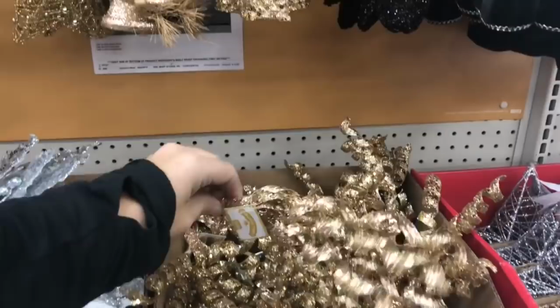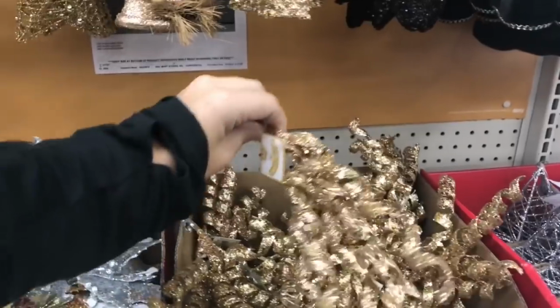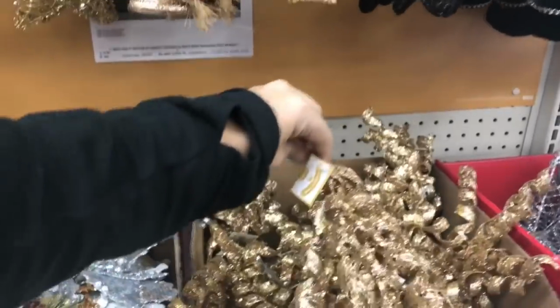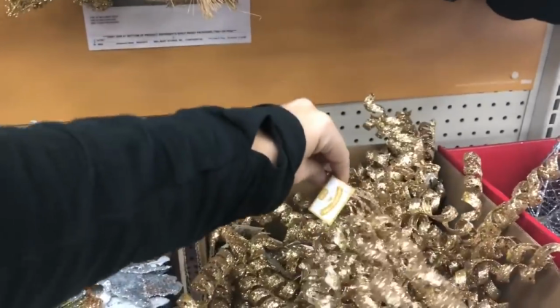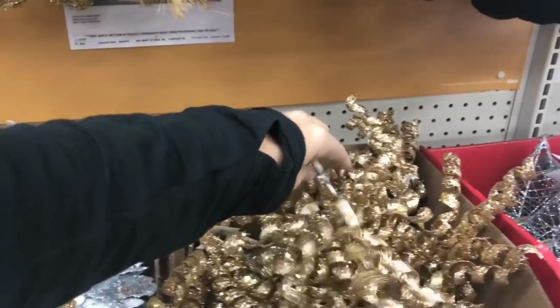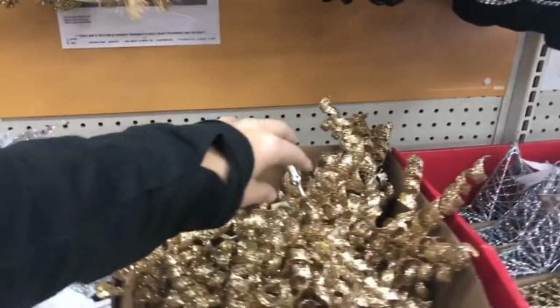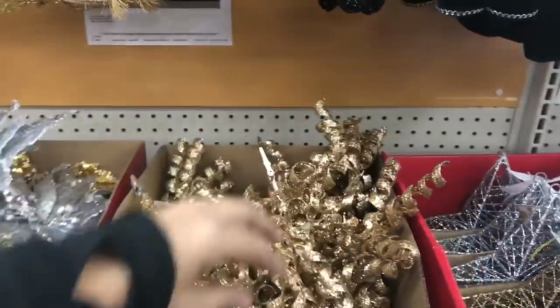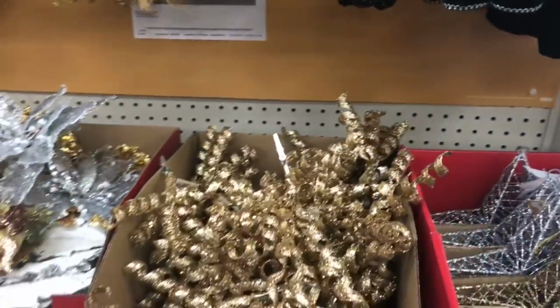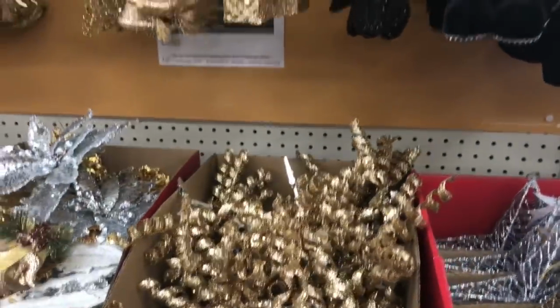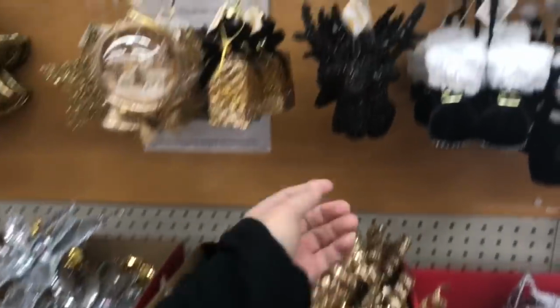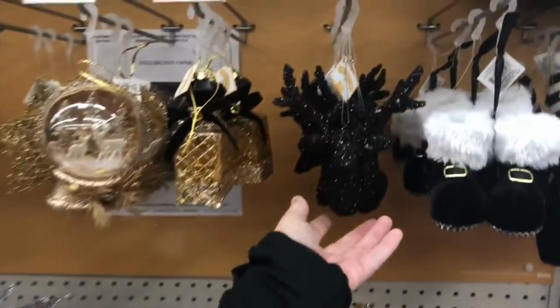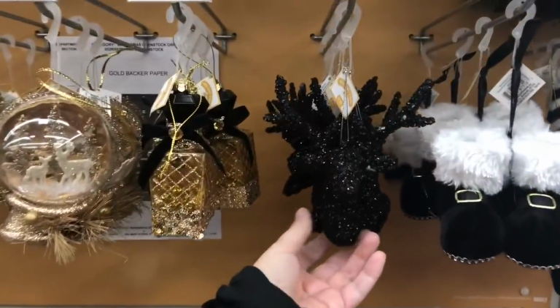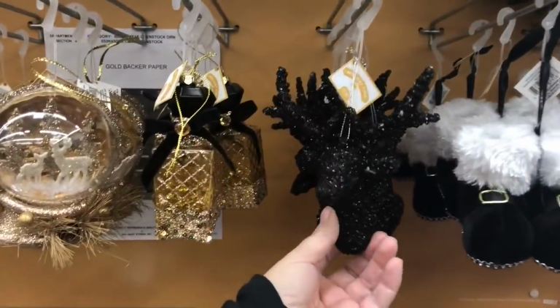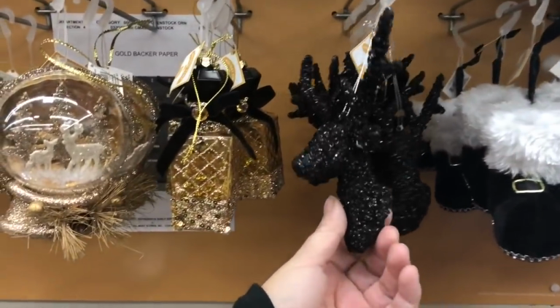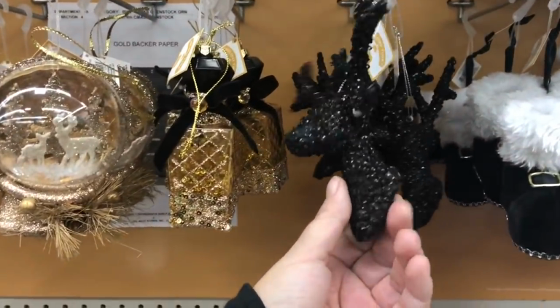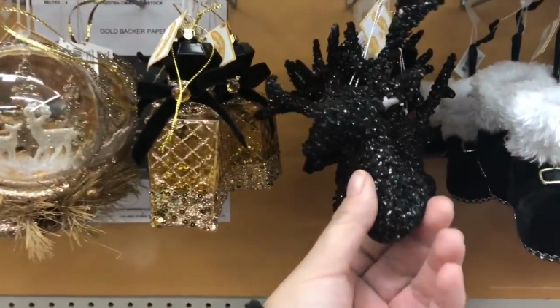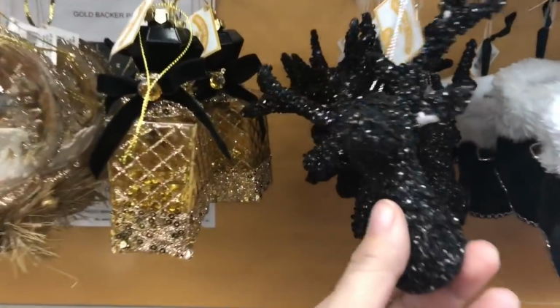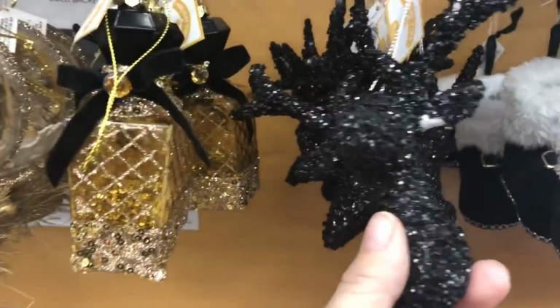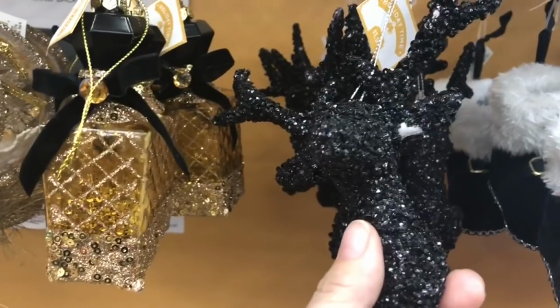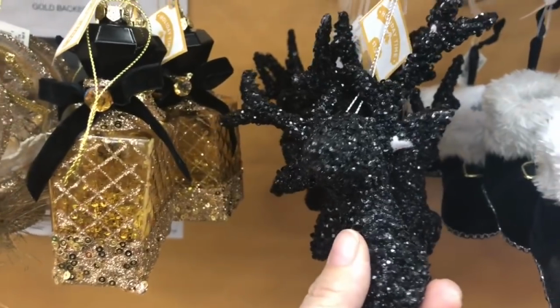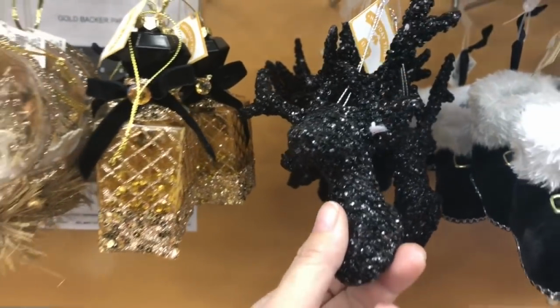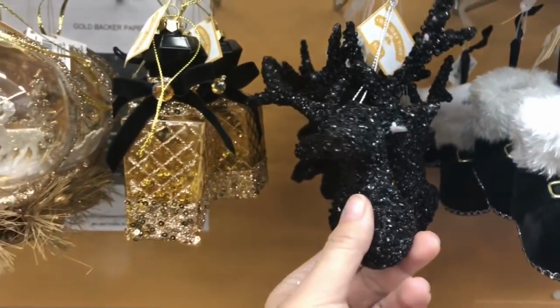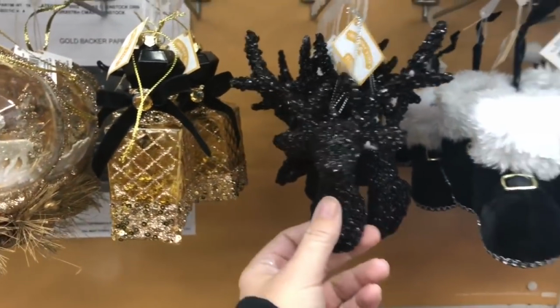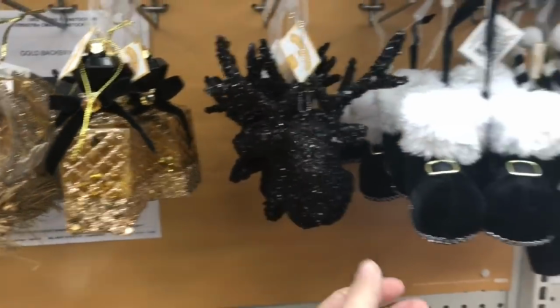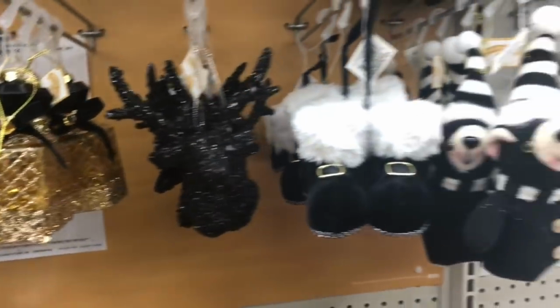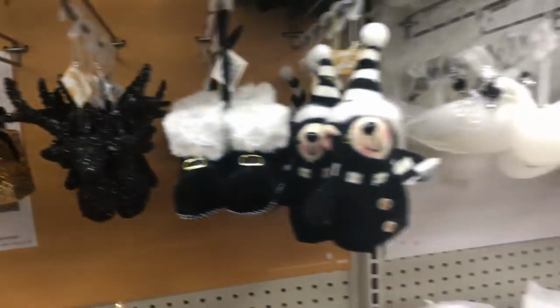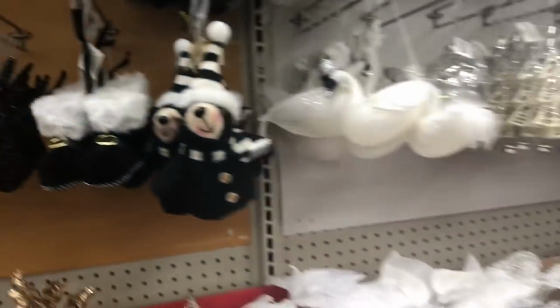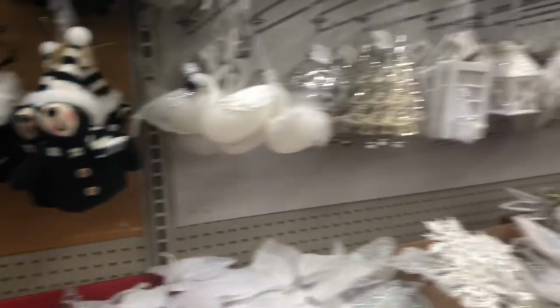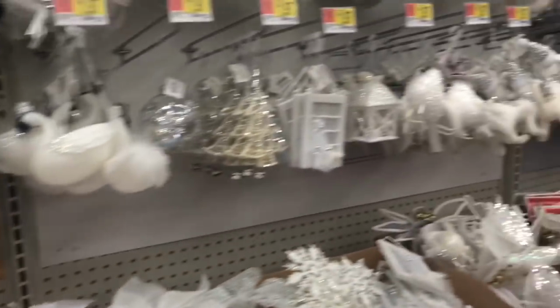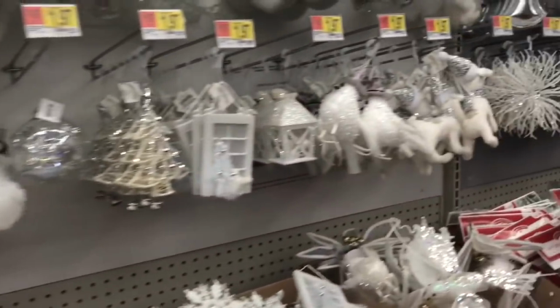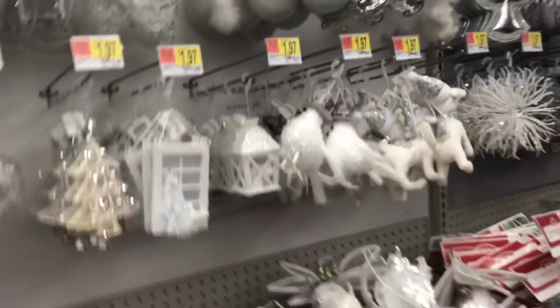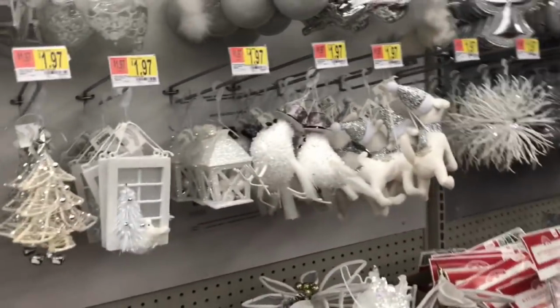That's a showstopper. Should I get this, you guys? It's so cool. Oh, these damaged goods. Alright, you guys, I'm out of here. I hope you liked this.